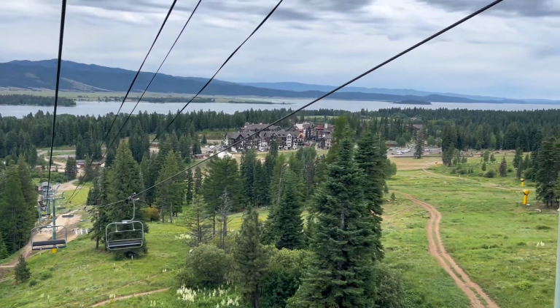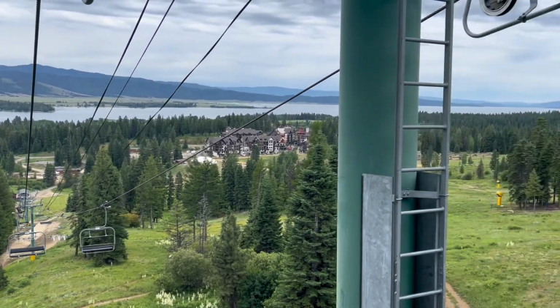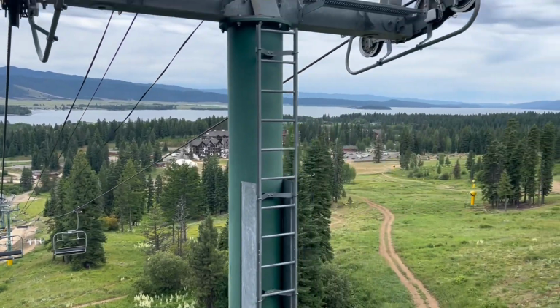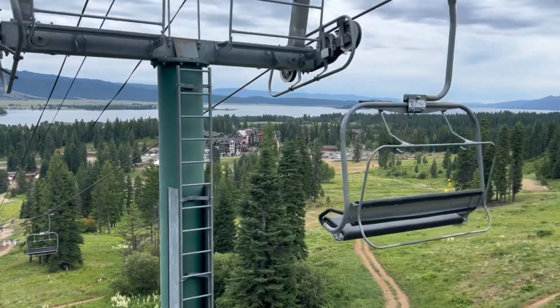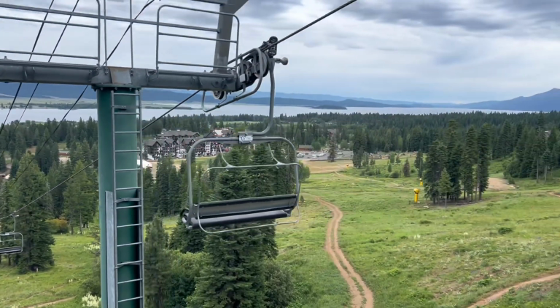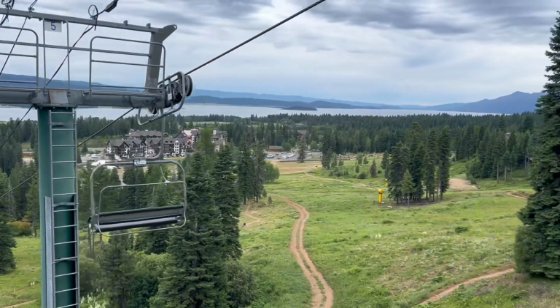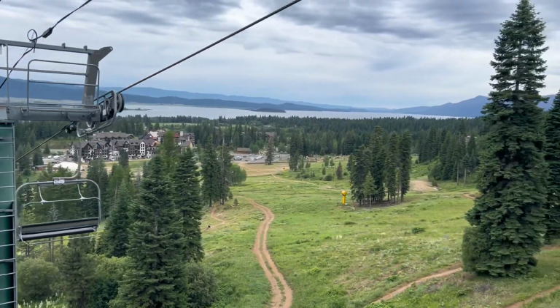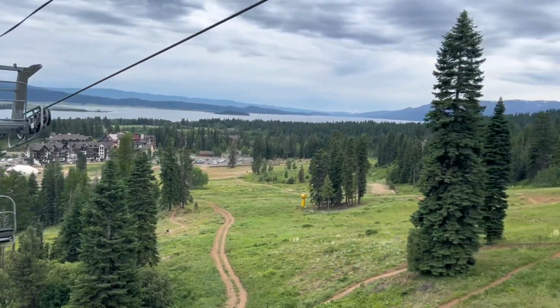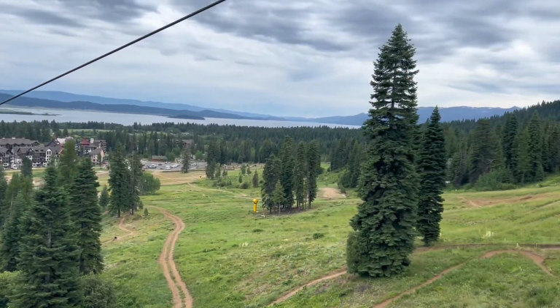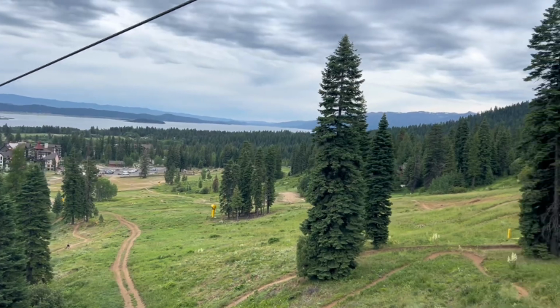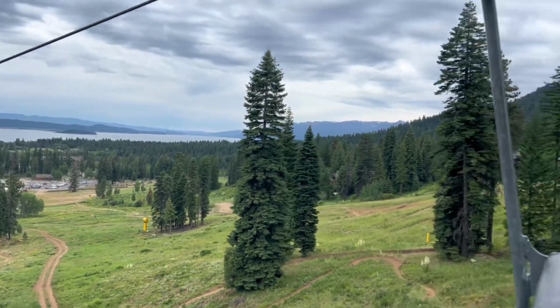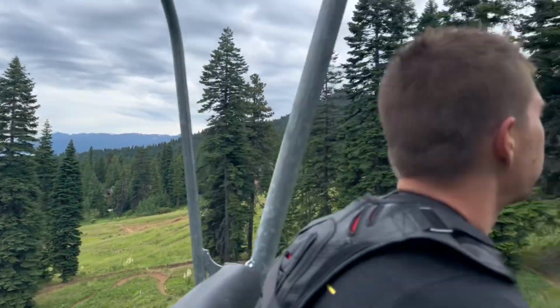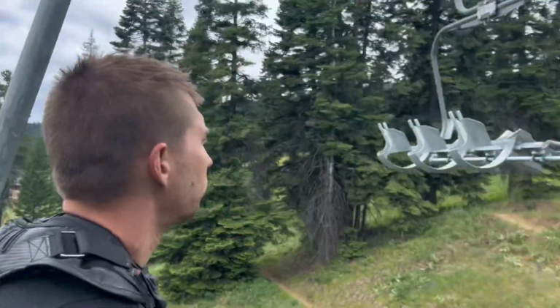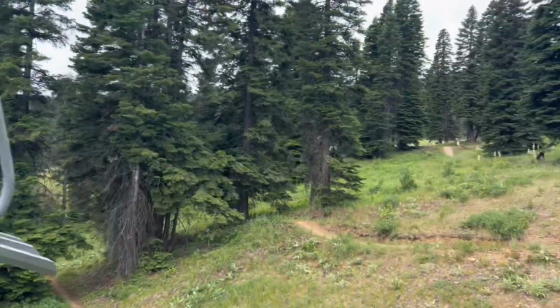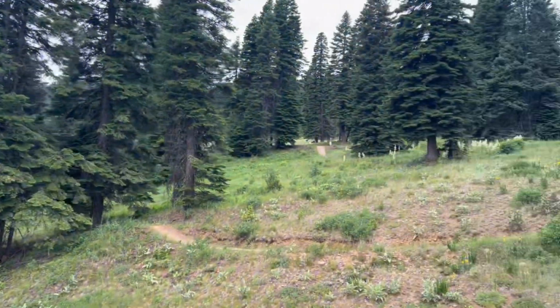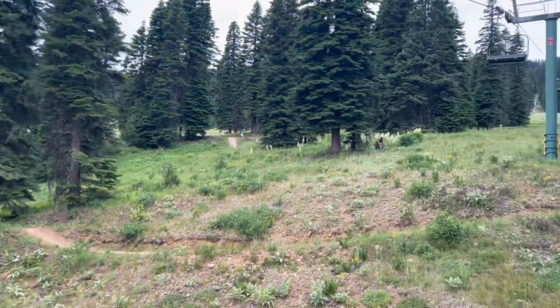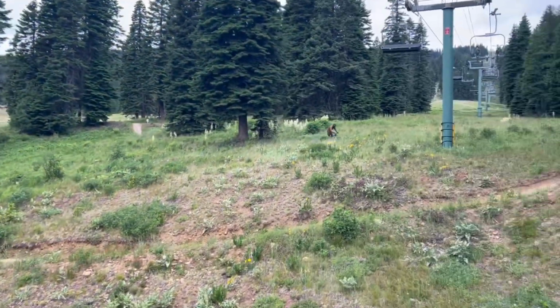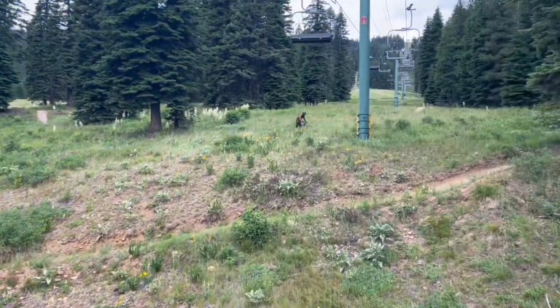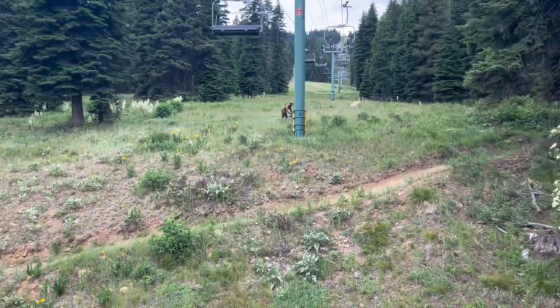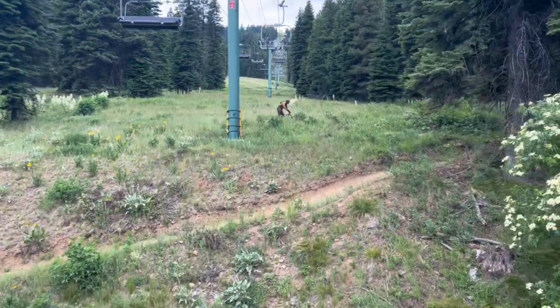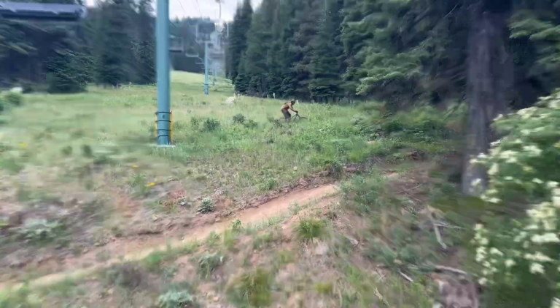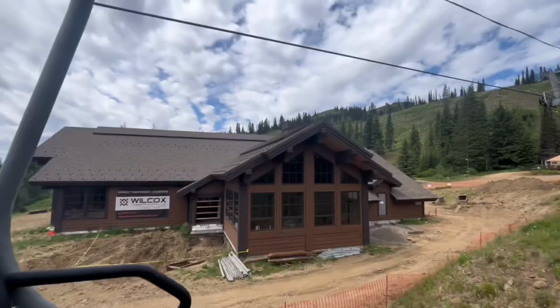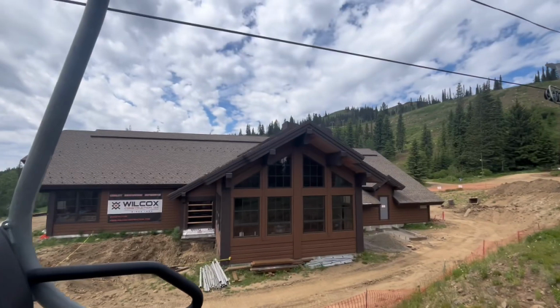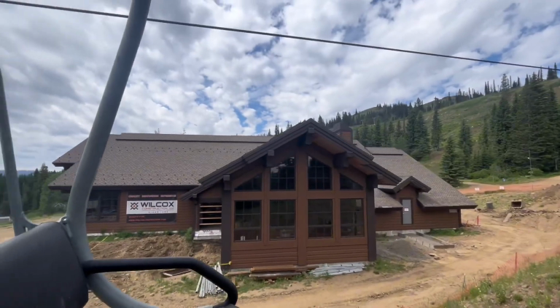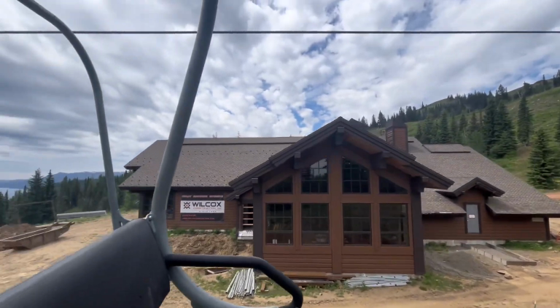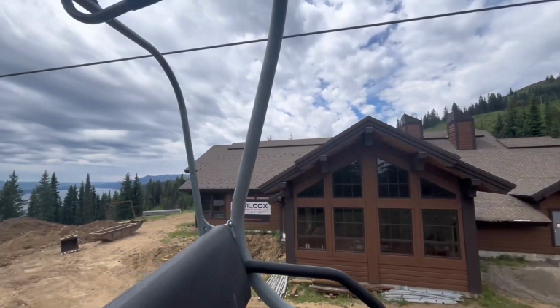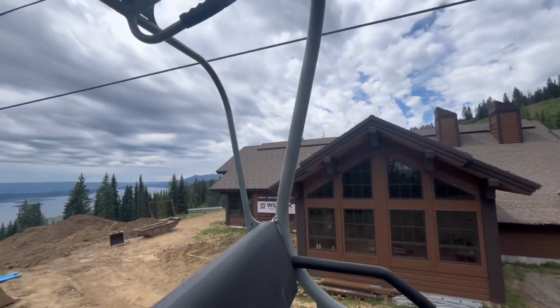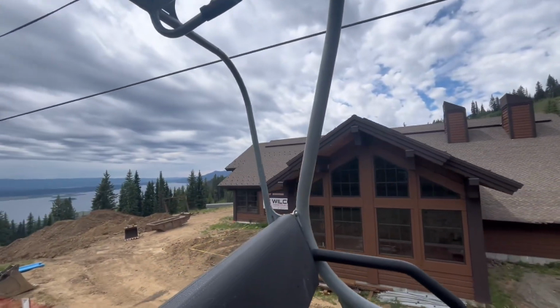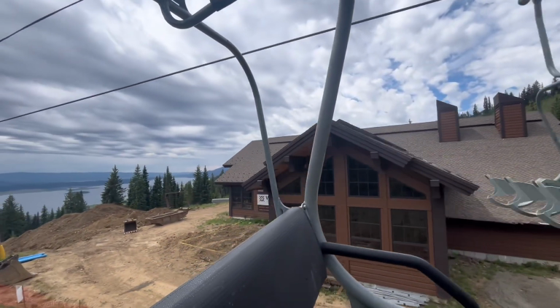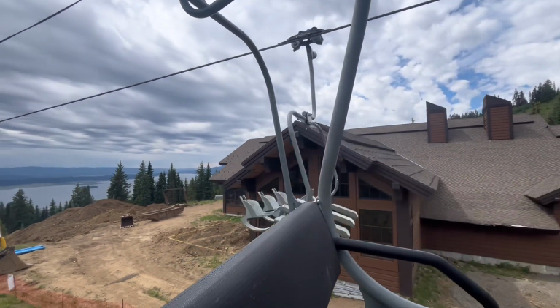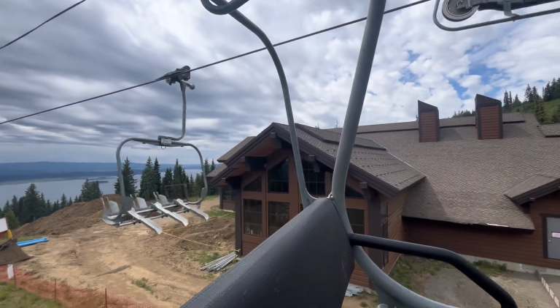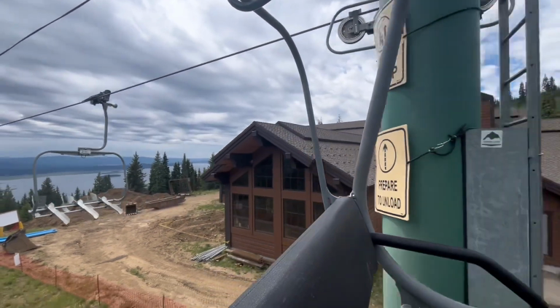You can also ride the lift if you want to hike to the top and check out some of the amazing views. We saw a lot of hikers riding up and then hiking to the peak of Tamarack. This year they are also working hard to finish the new upper mountain lodge — we're stoked to see it open this winter season.